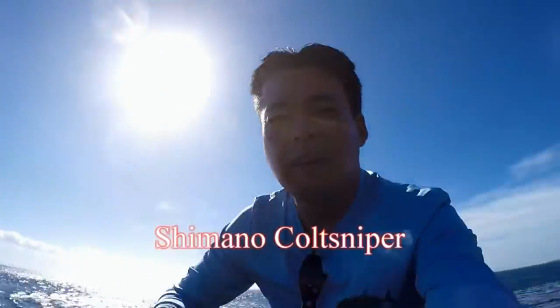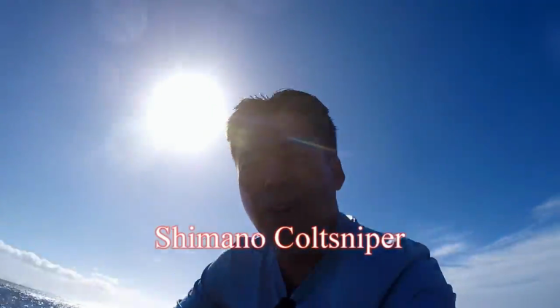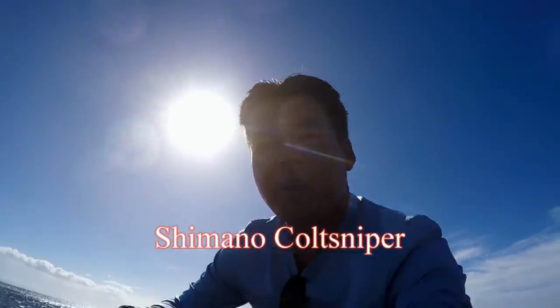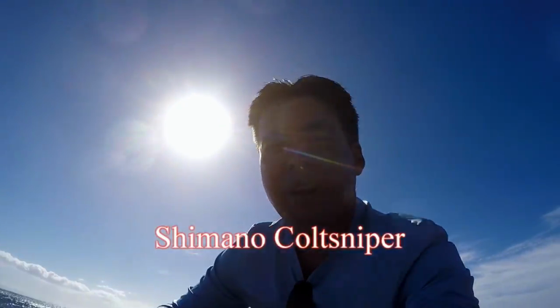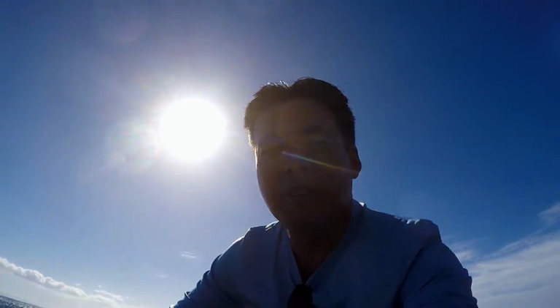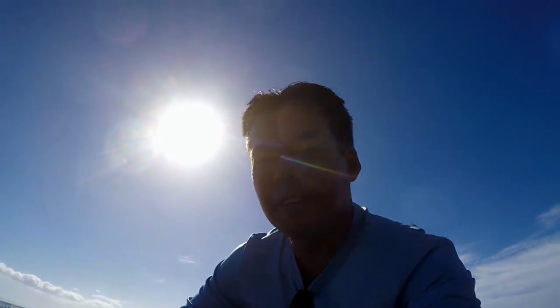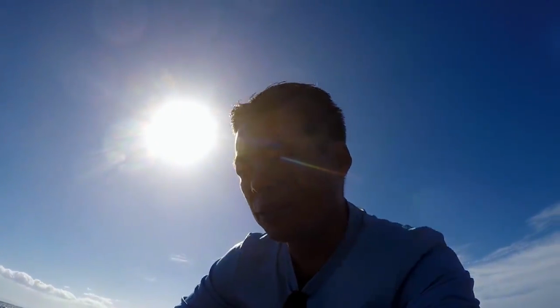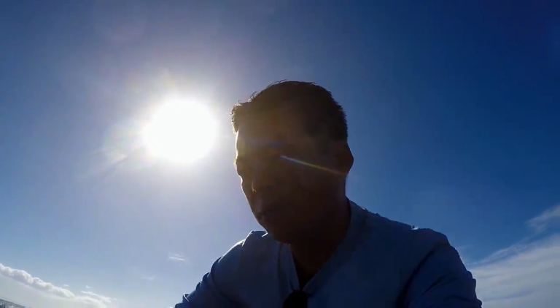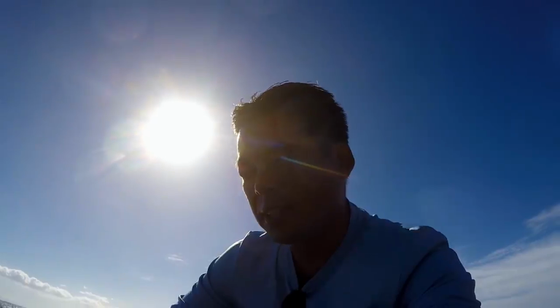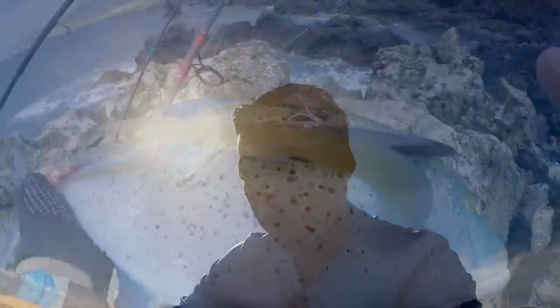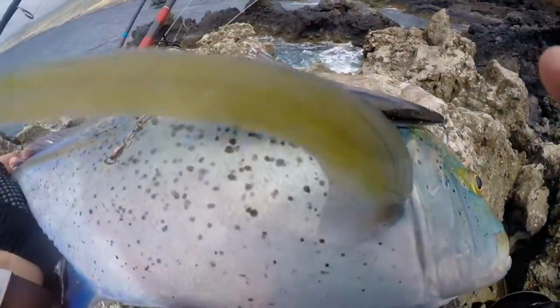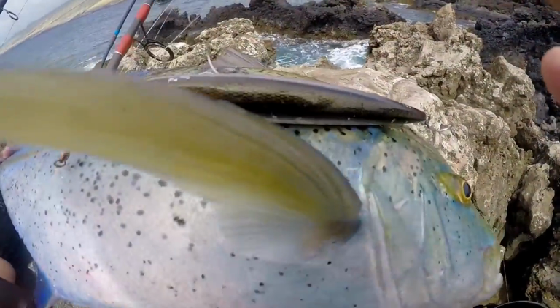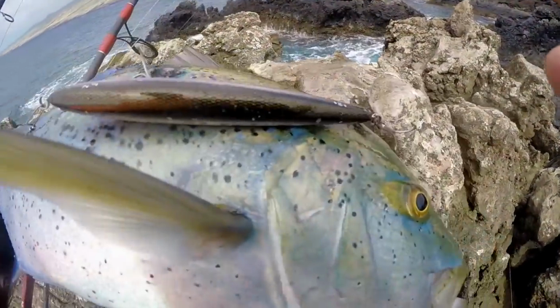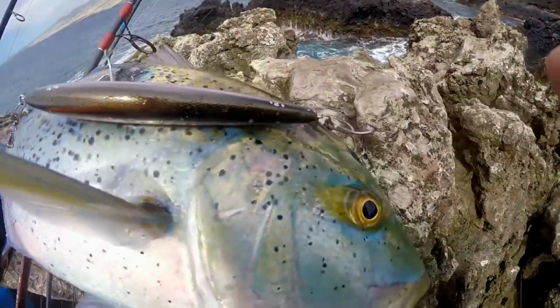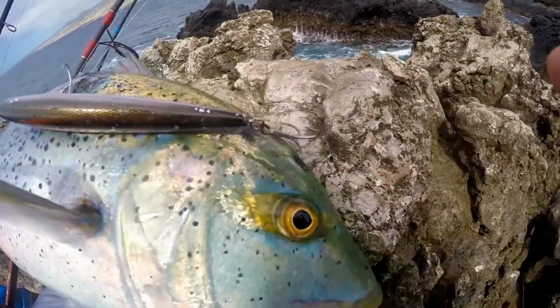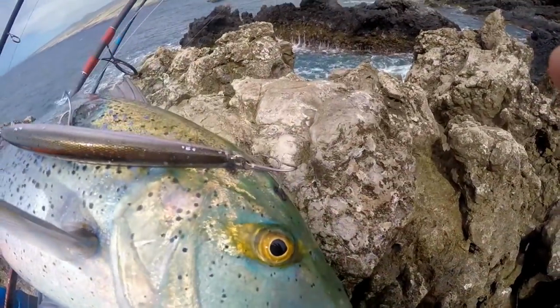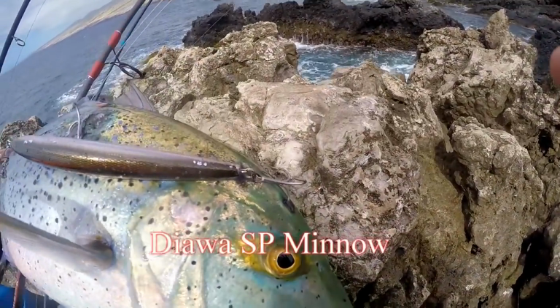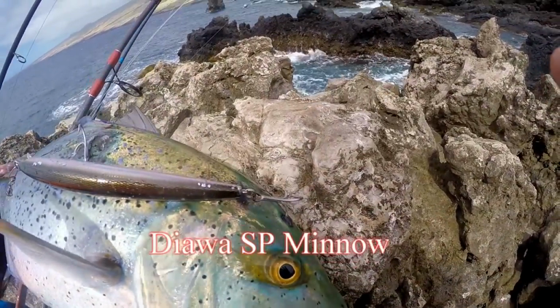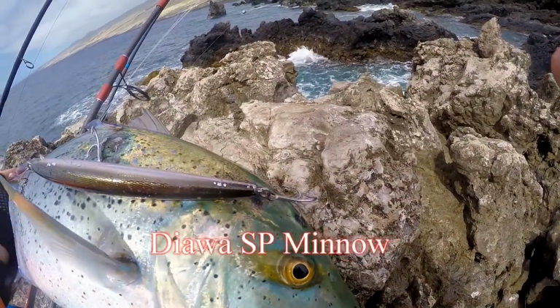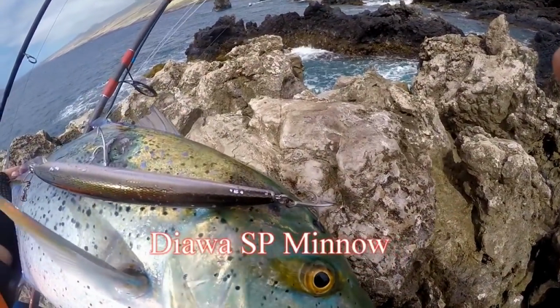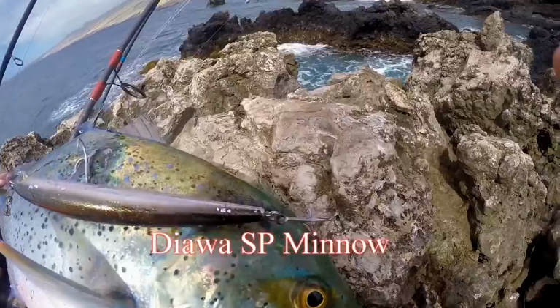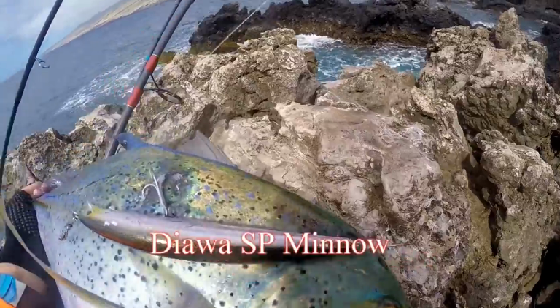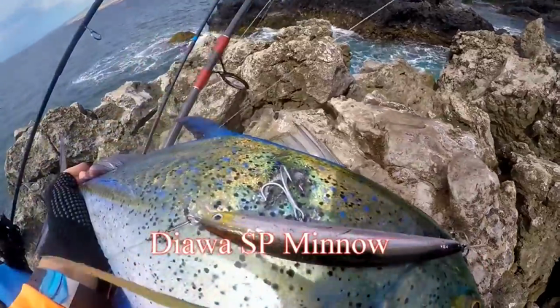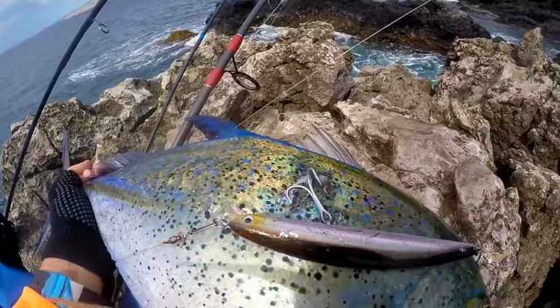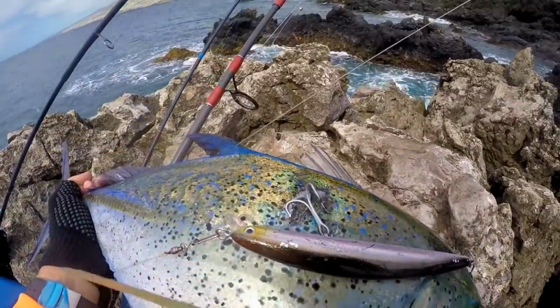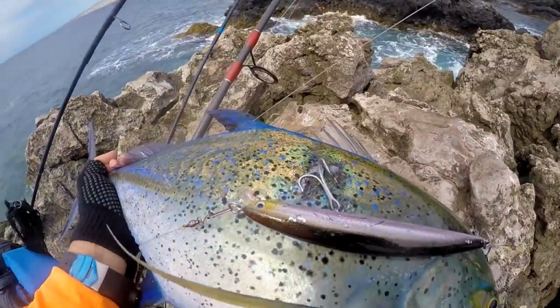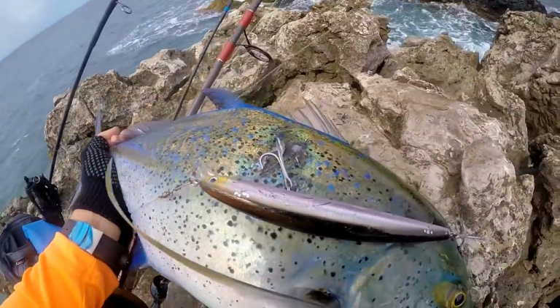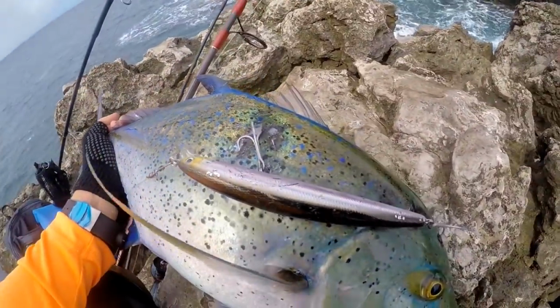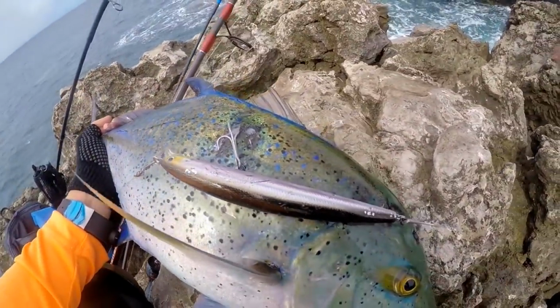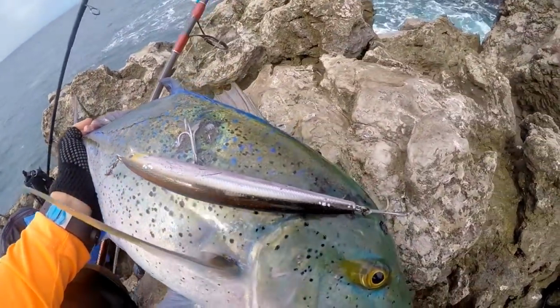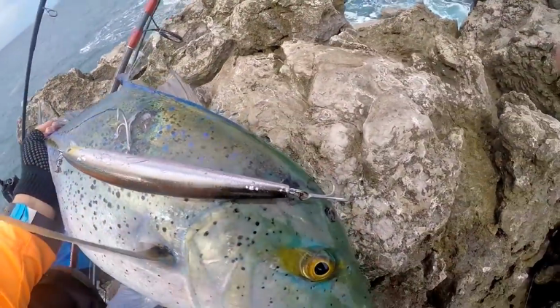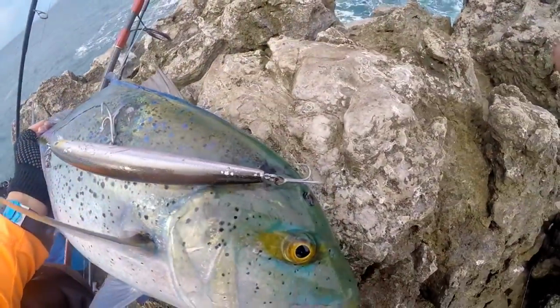Caught on my Shimano Colt Sniper! Wow, right in the head, in the body. I like that!